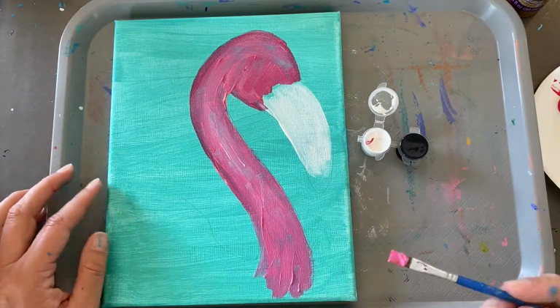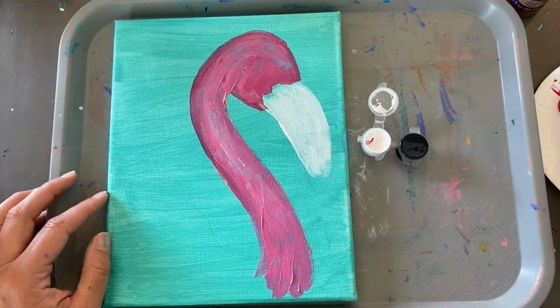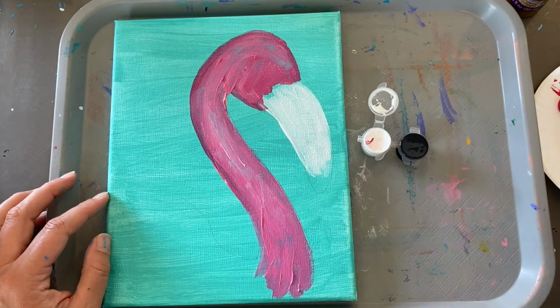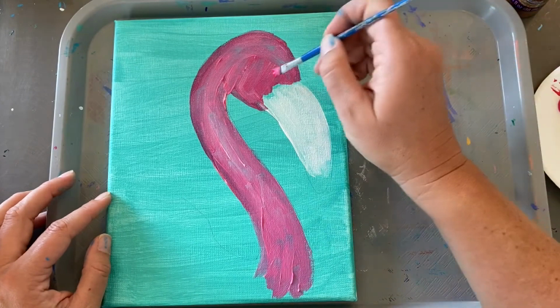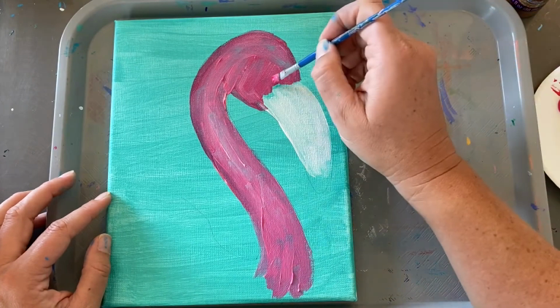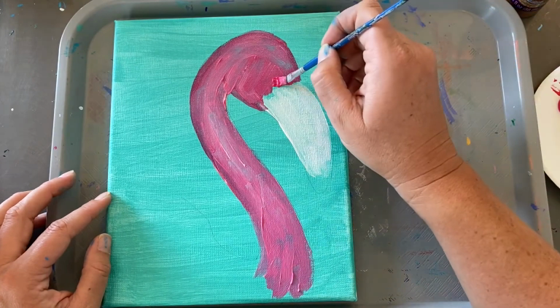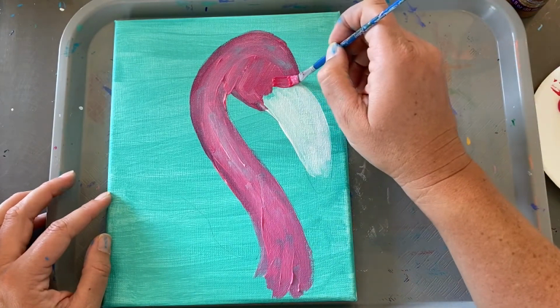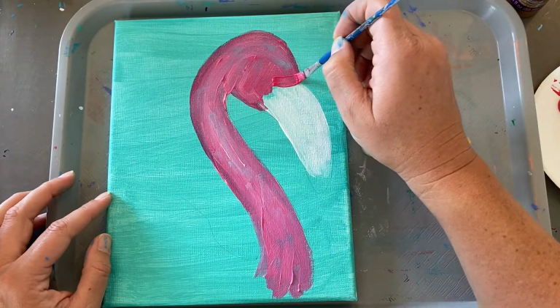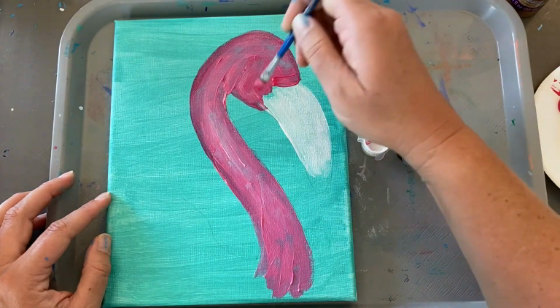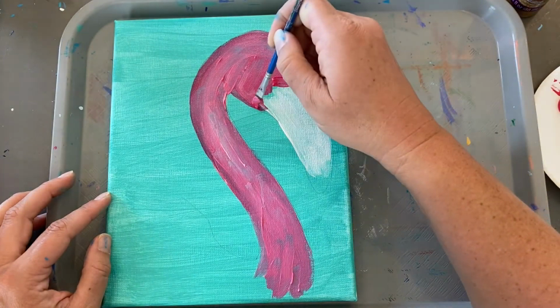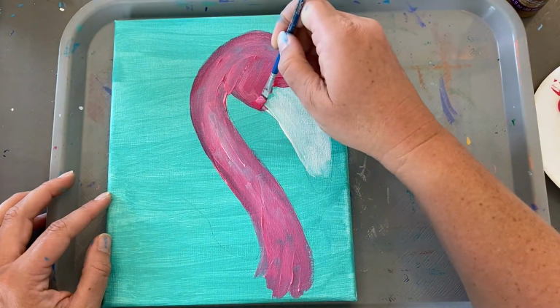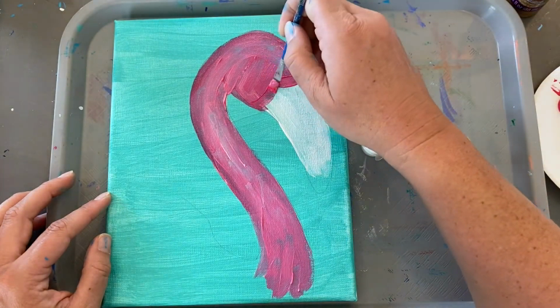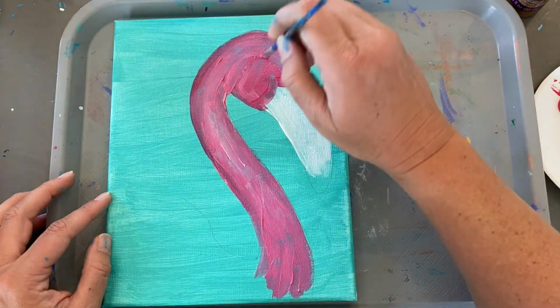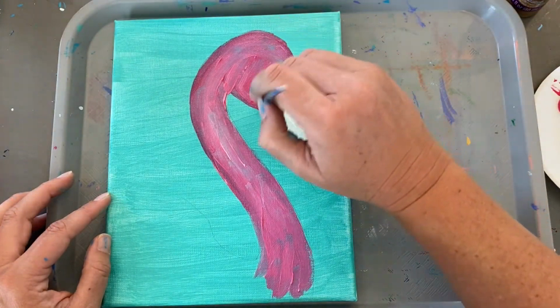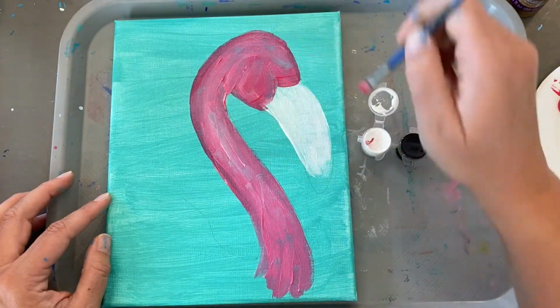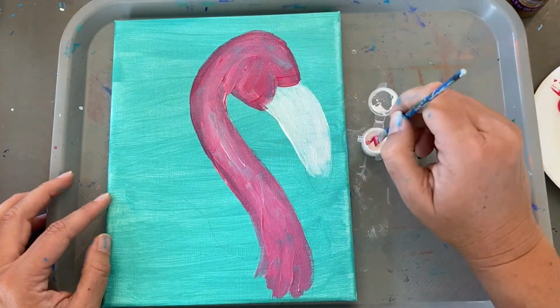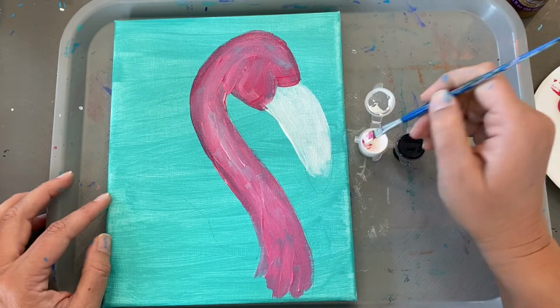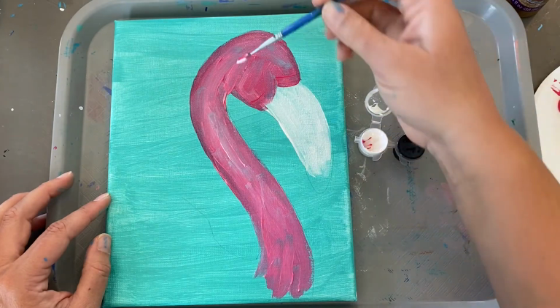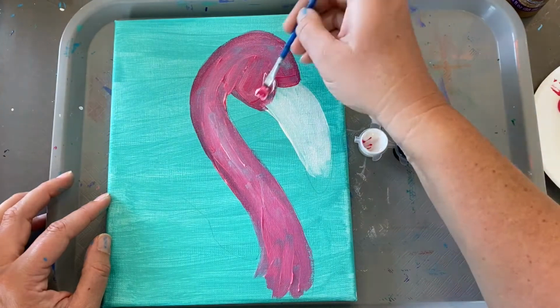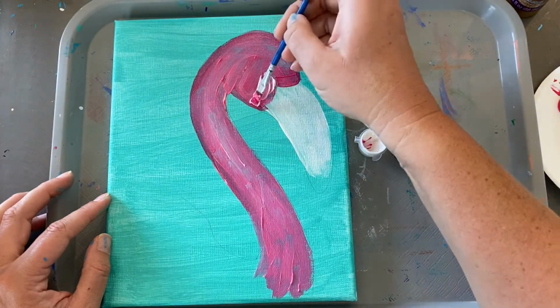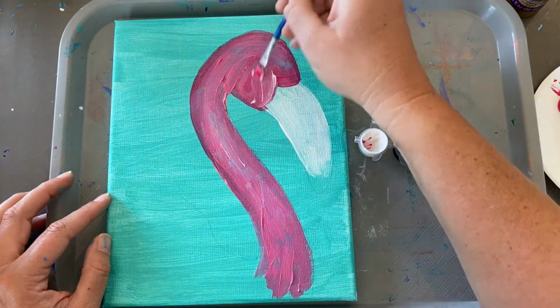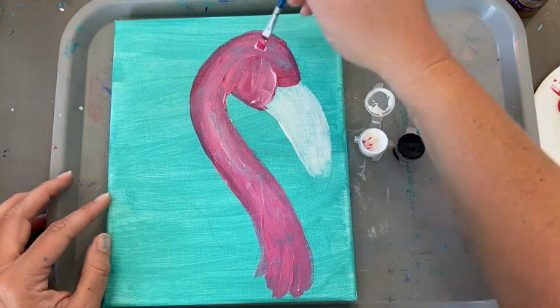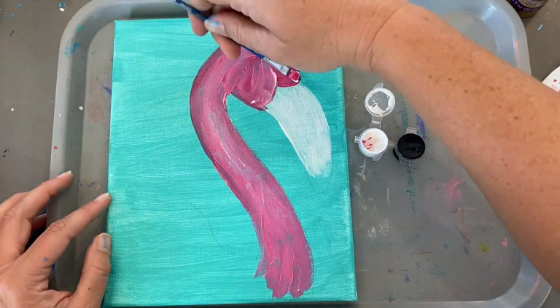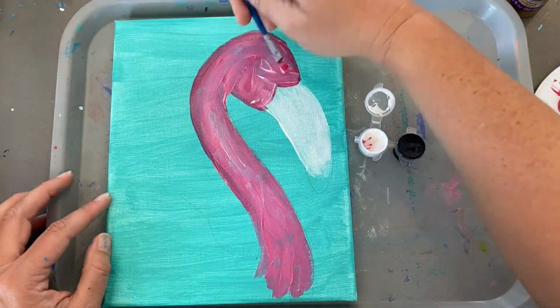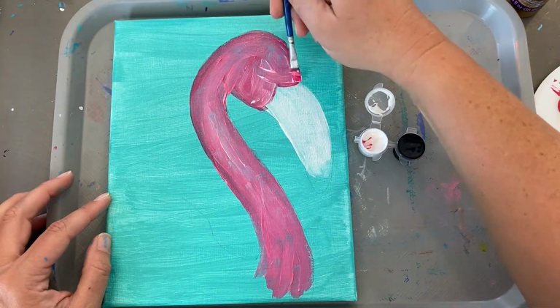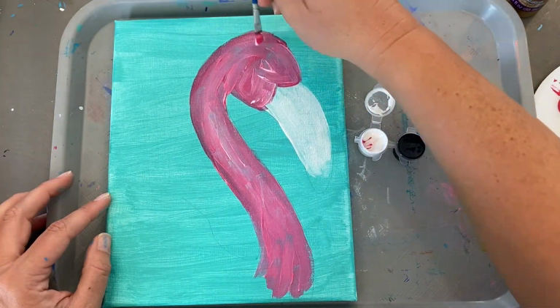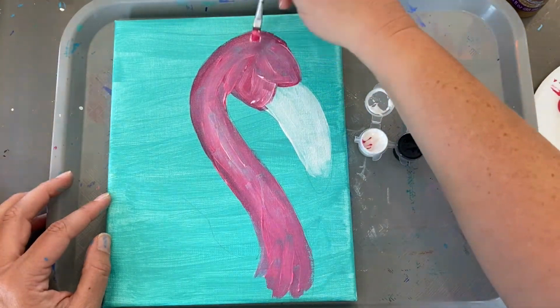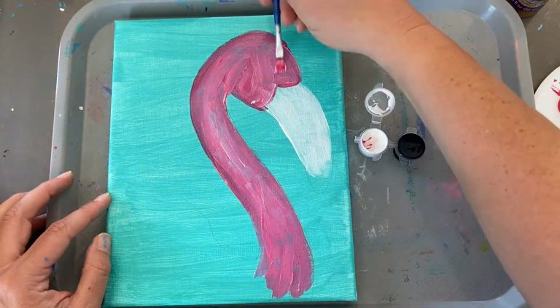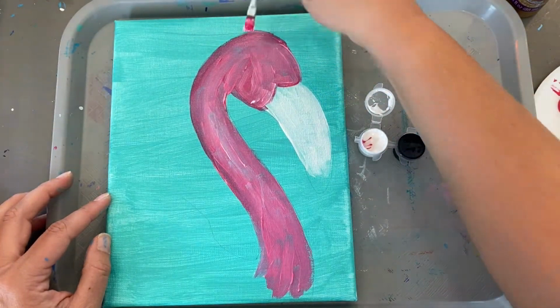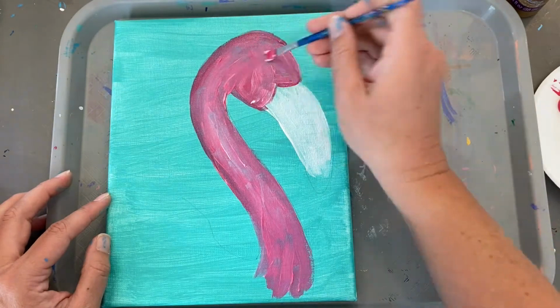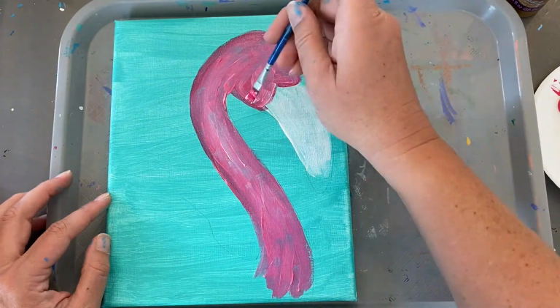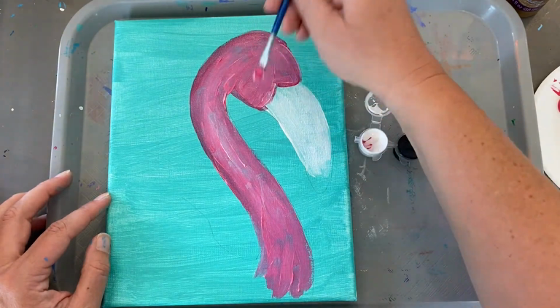I'm going to slow down right here. You want to give this just a slight curve to do its face. Right at the little point of that curve is where we're going to do the flamingo's eye.